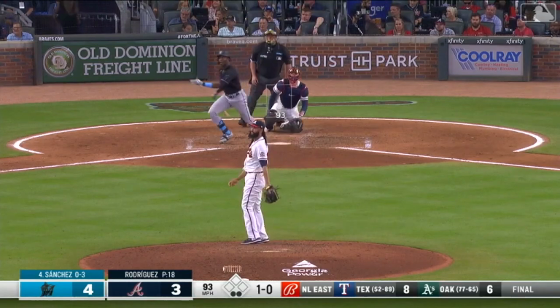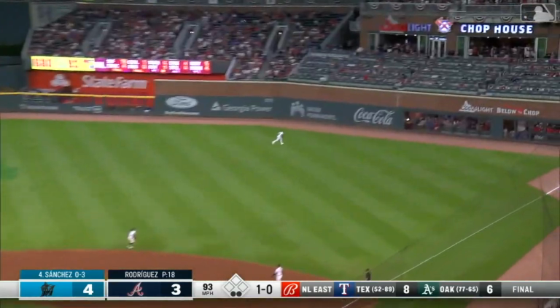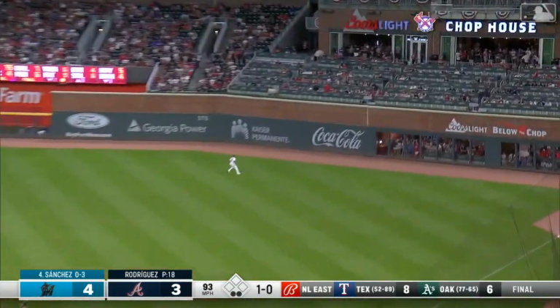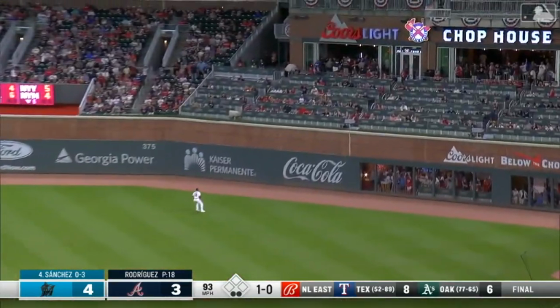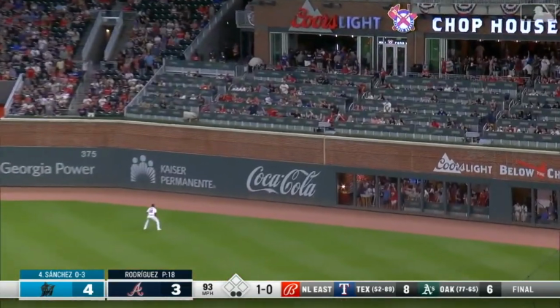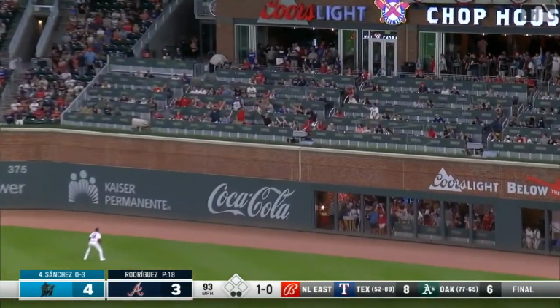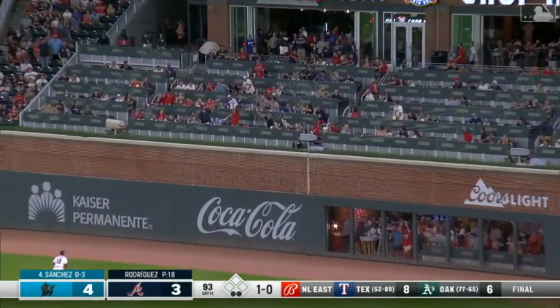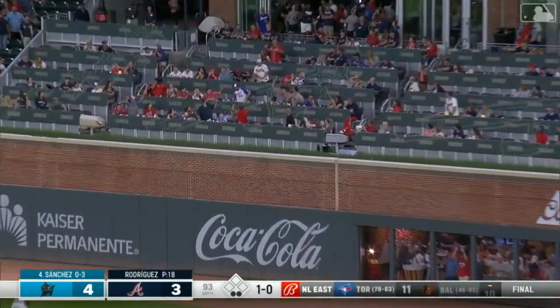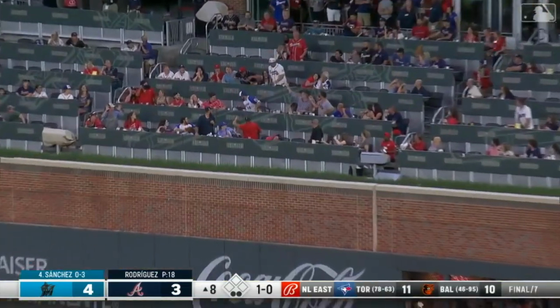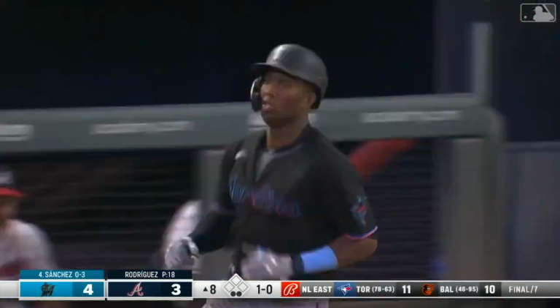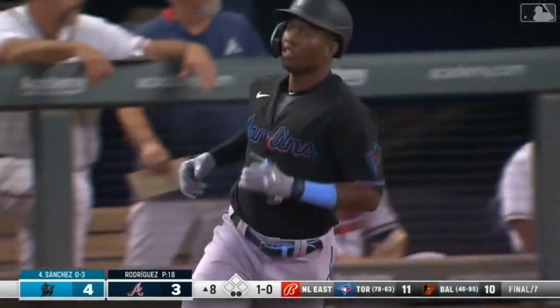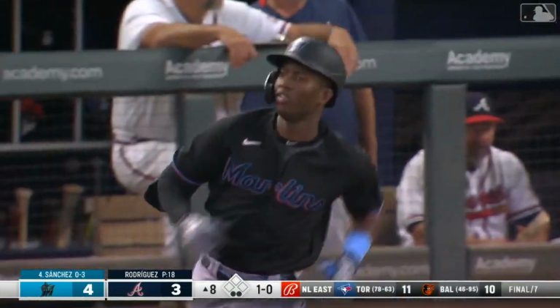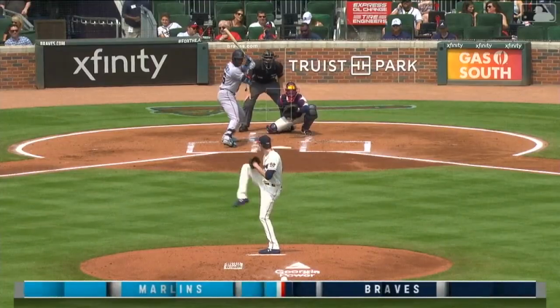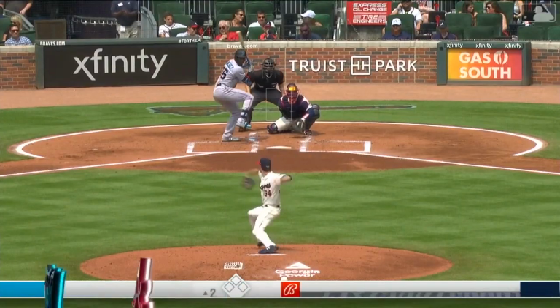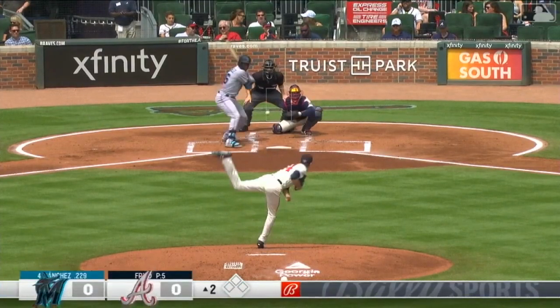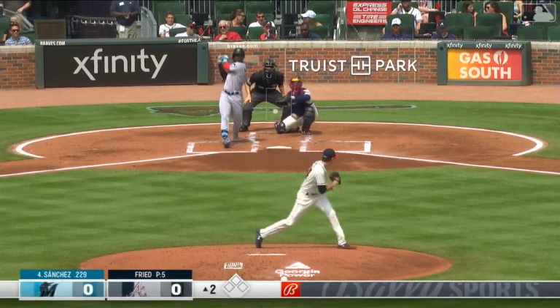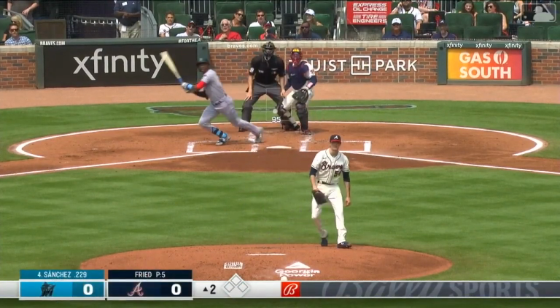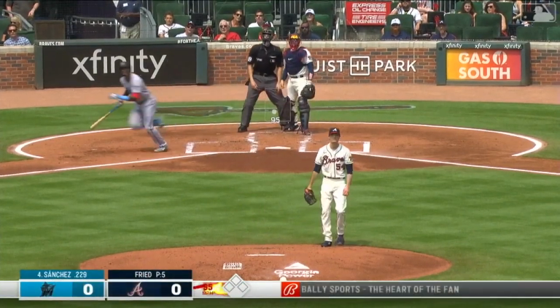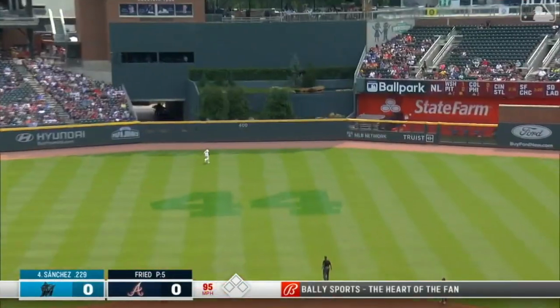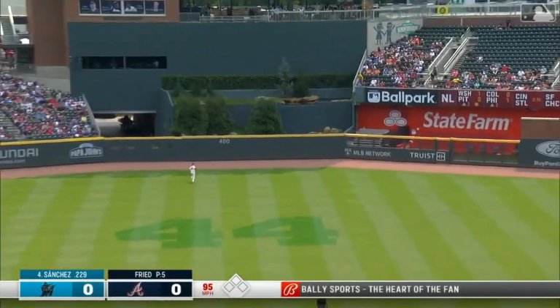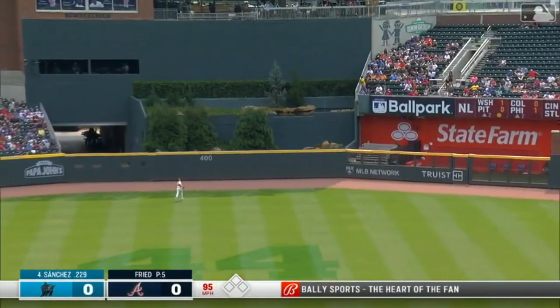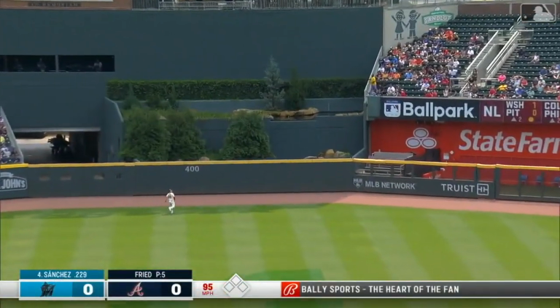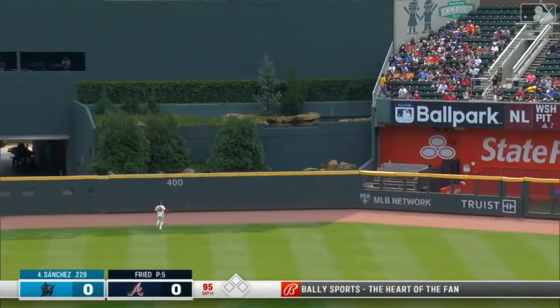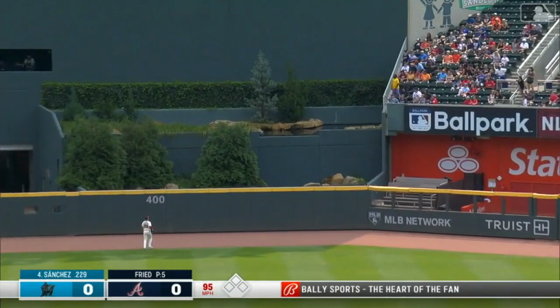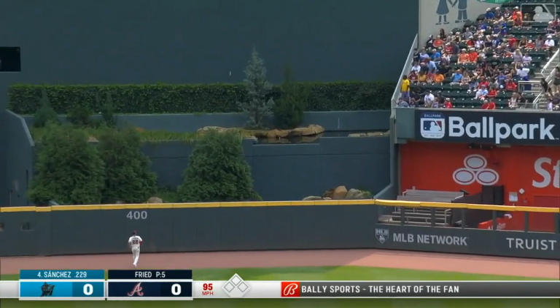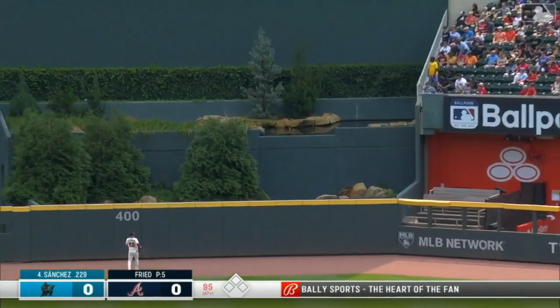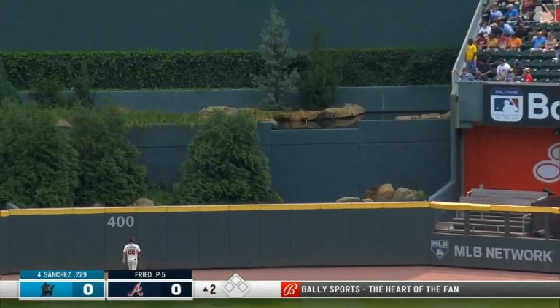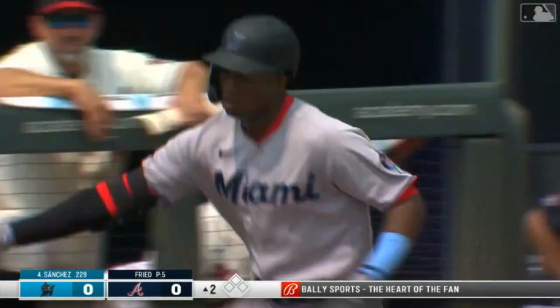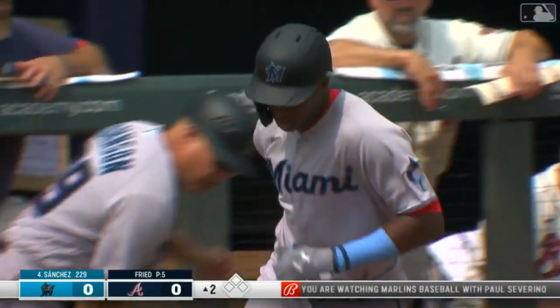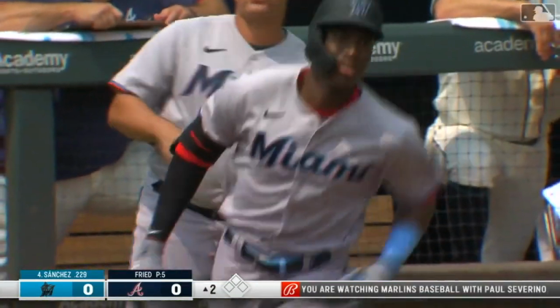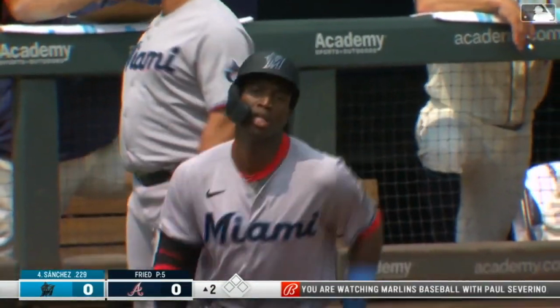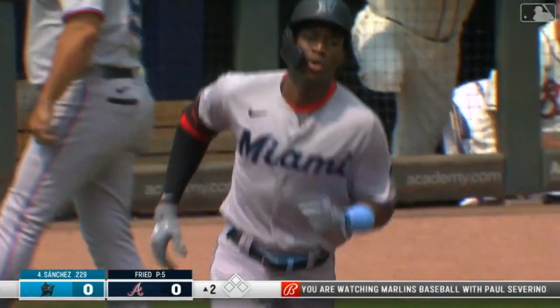And now Sanchez drives one to right field, and the Marlins go back to back. No glitch in the game of Sanchez — that's for sure. And if there is, he's got the cheat code. That is long gone.